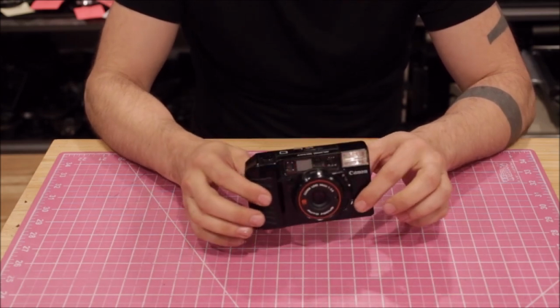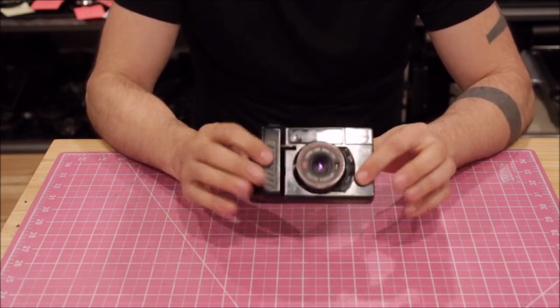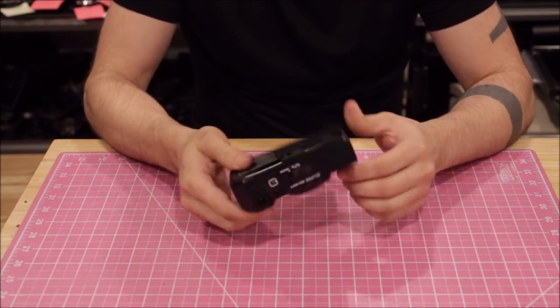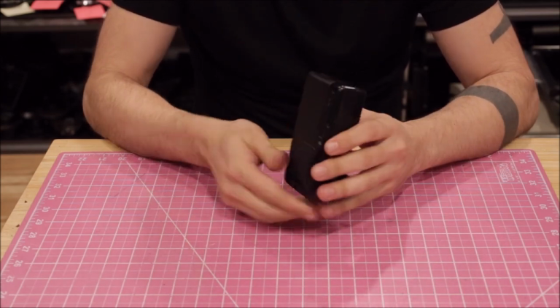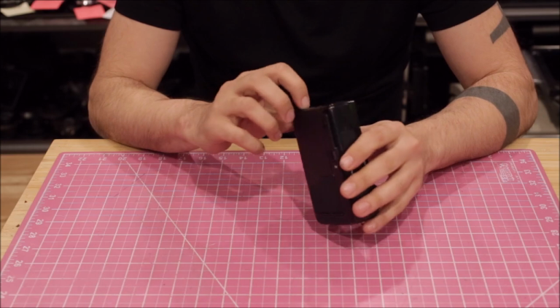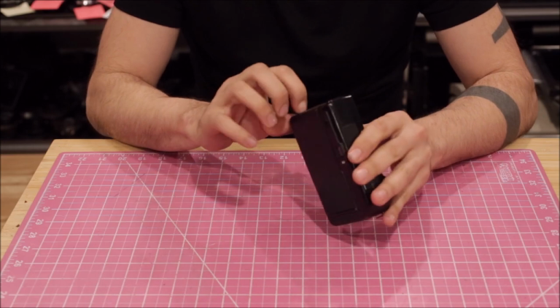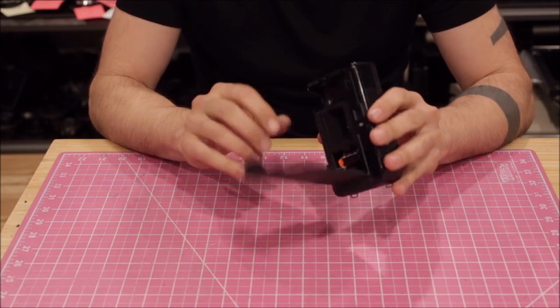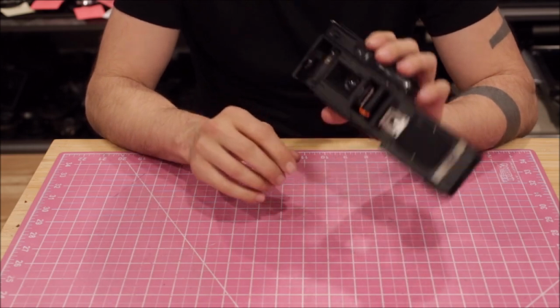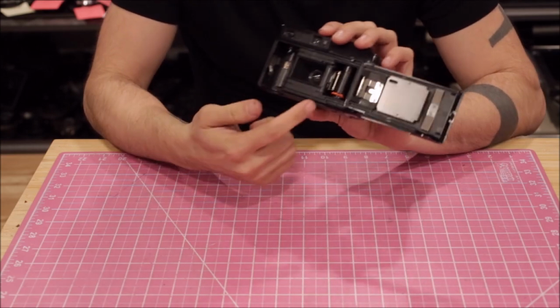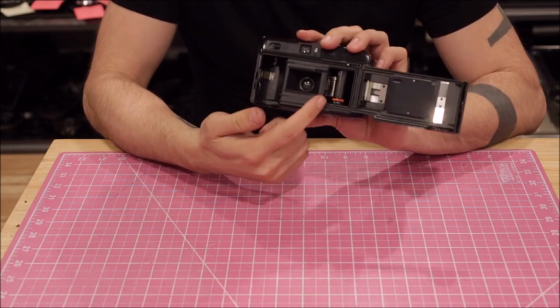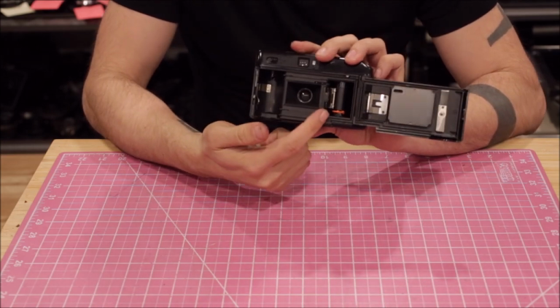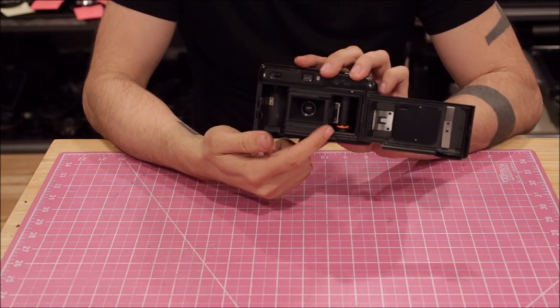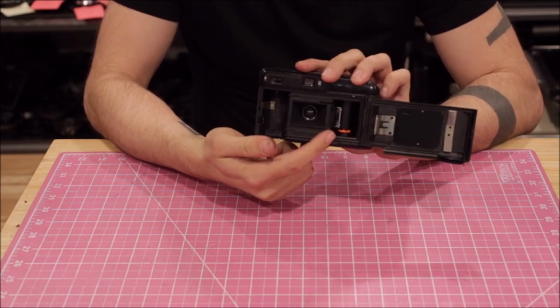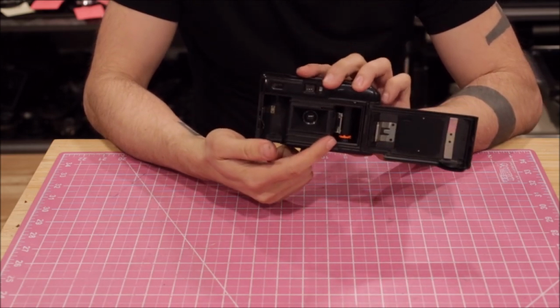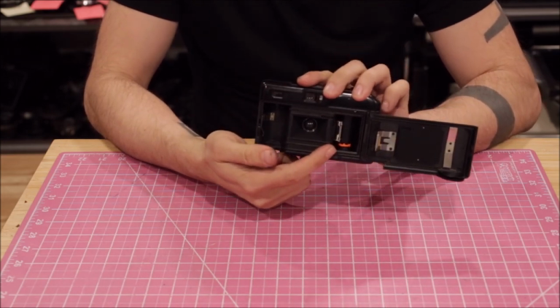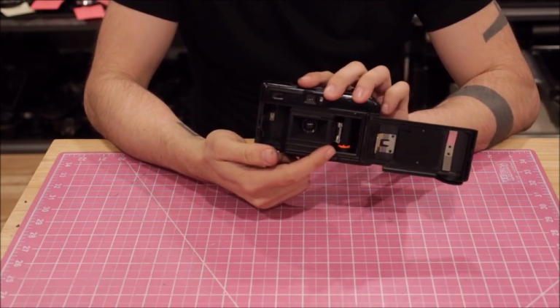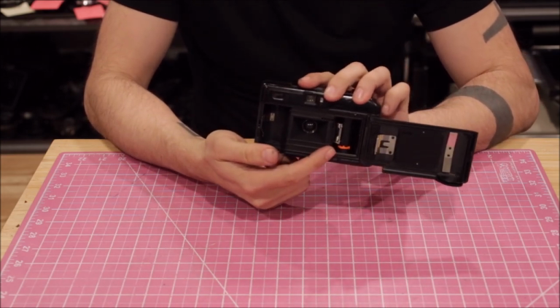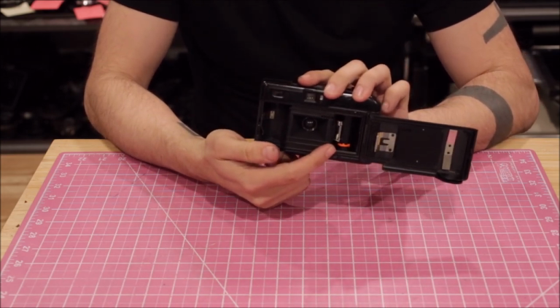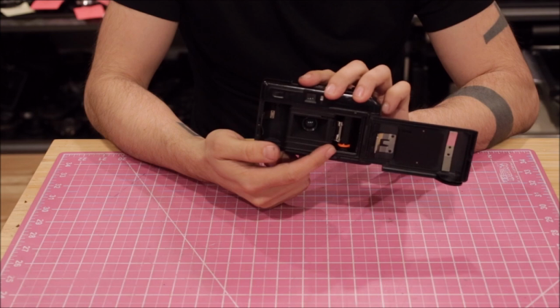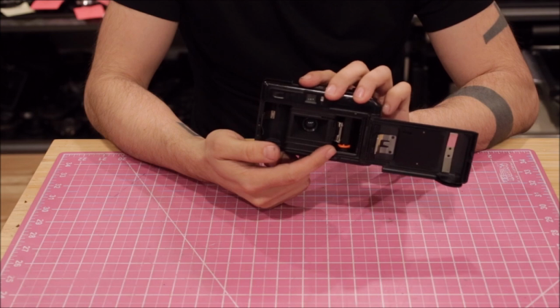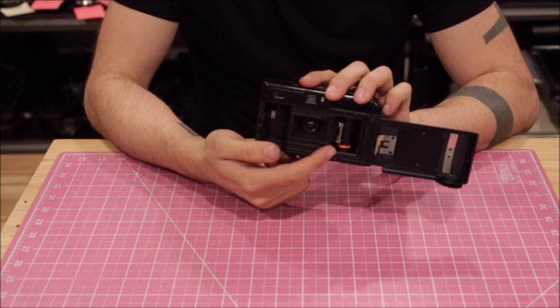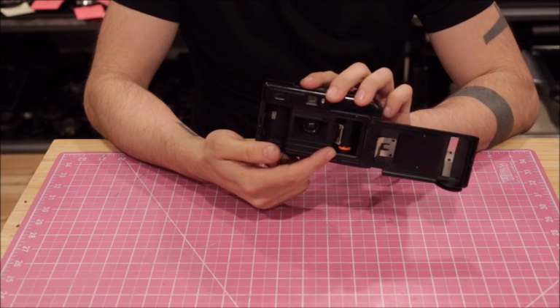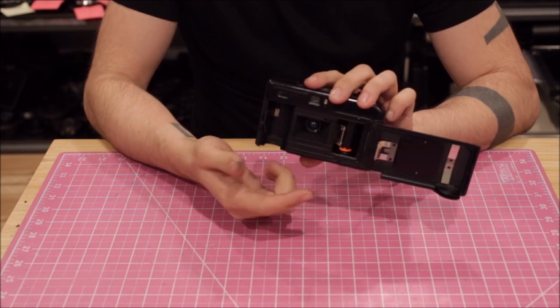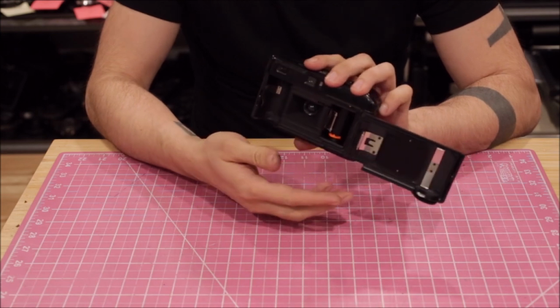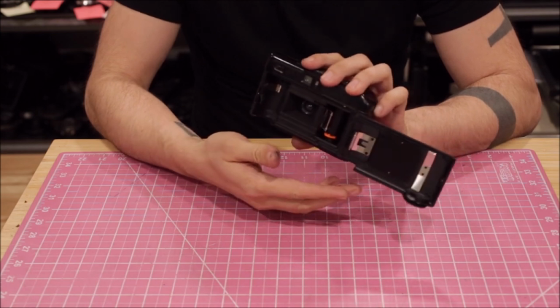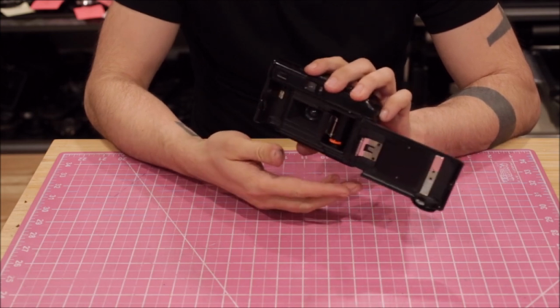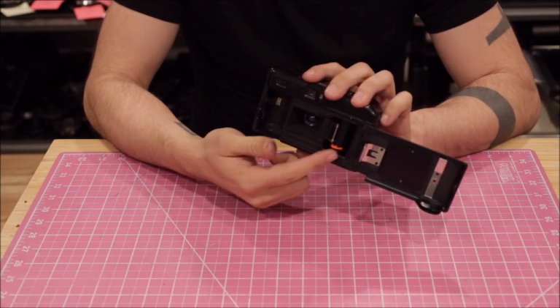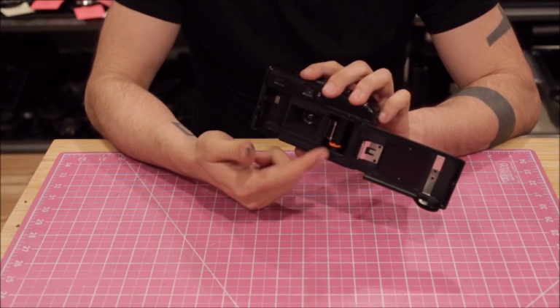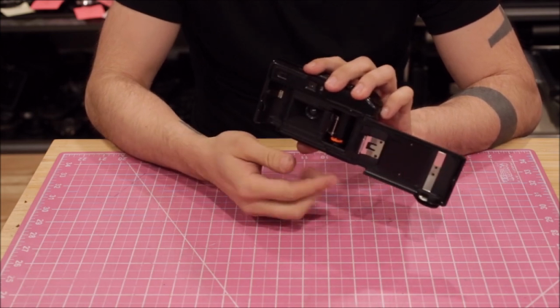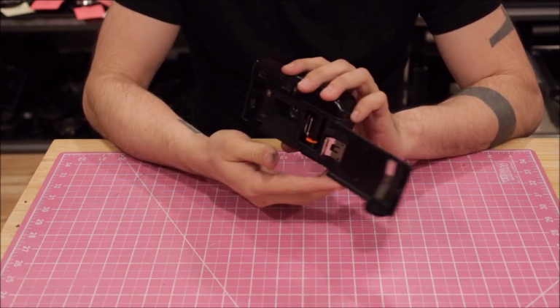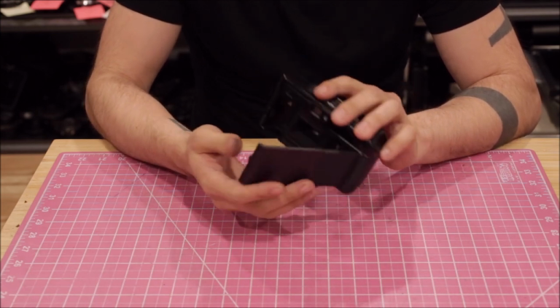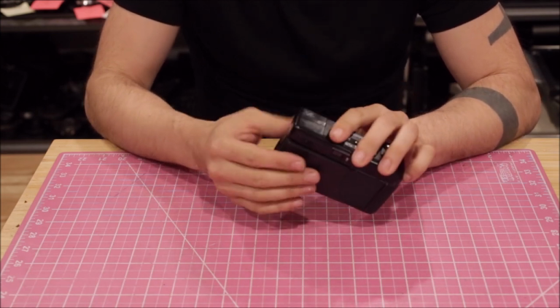This camera has a very fancy auto load system which guarantees that the film is always loaded correctly. The Yashica T4 does have a good auto load system, but nowhere near as good as this one.